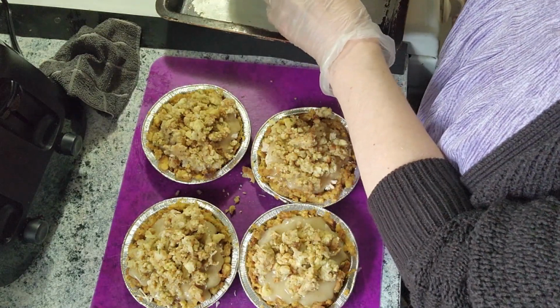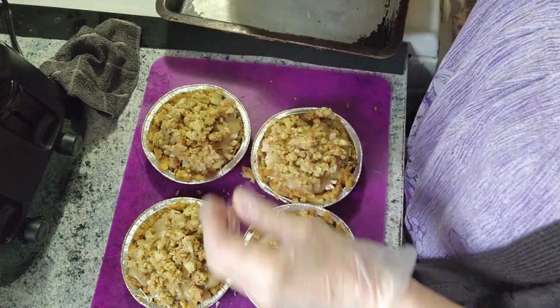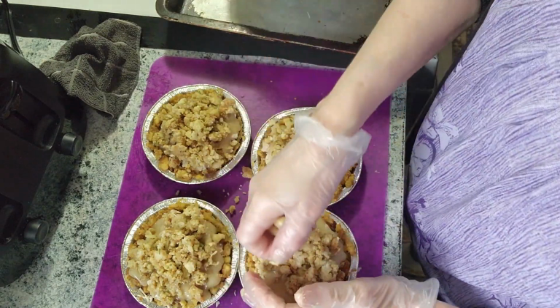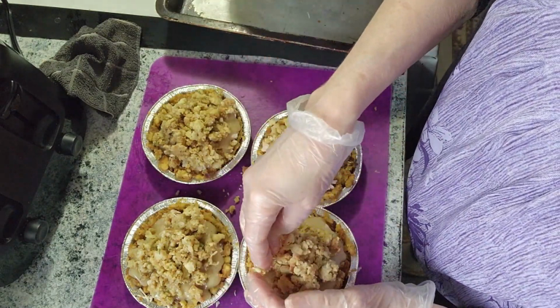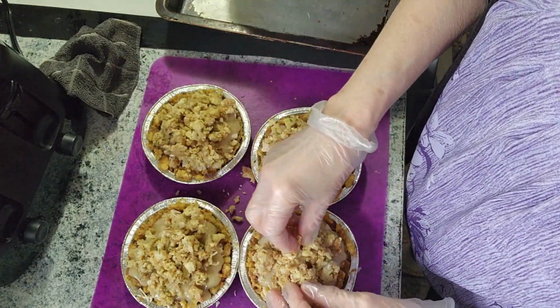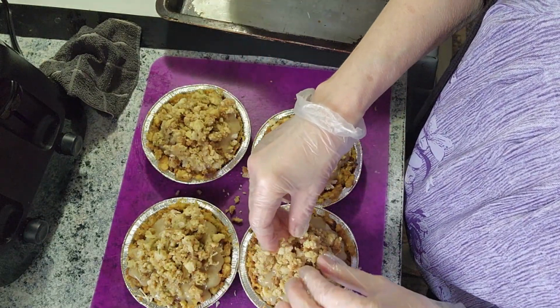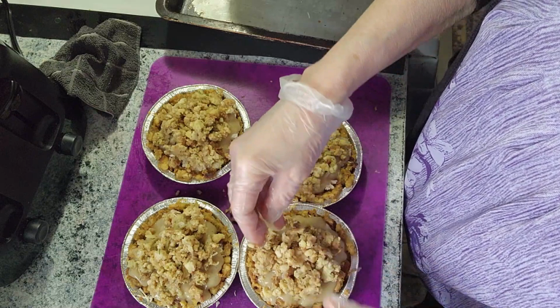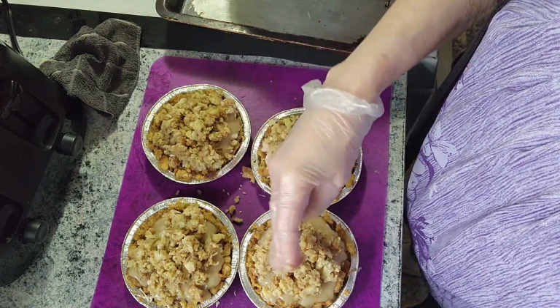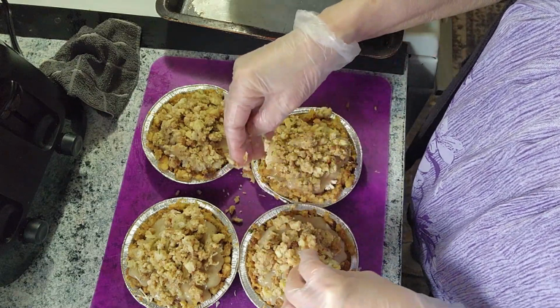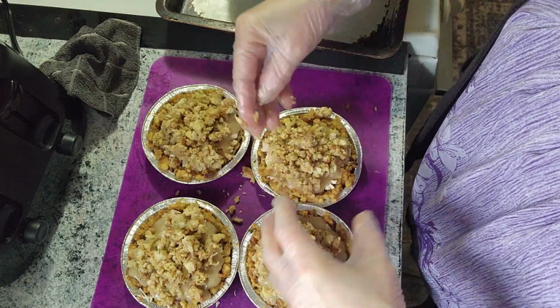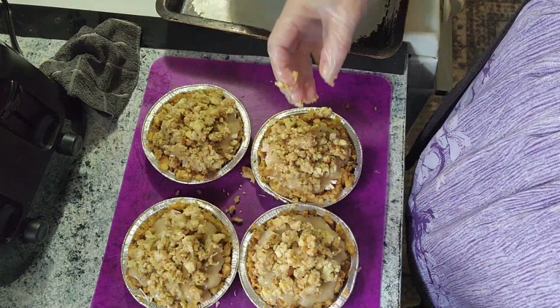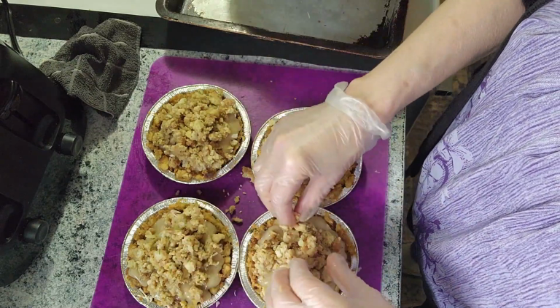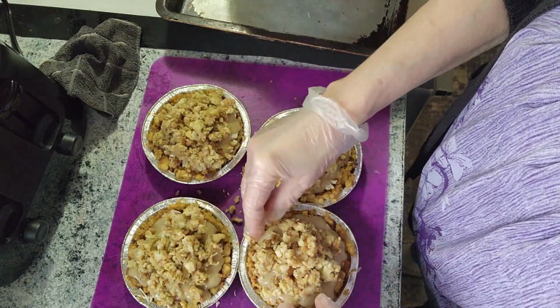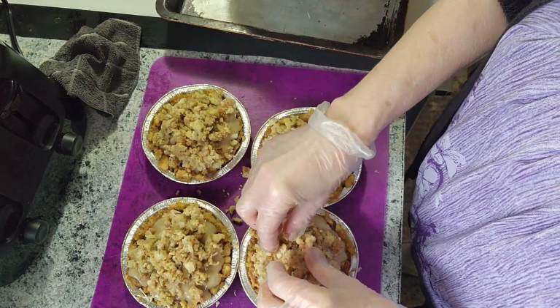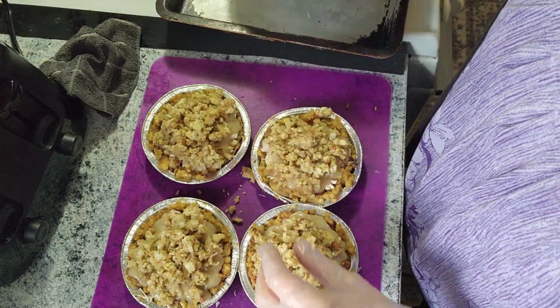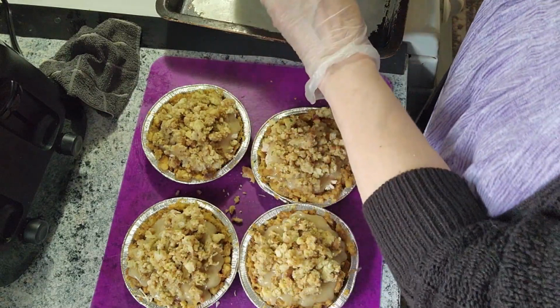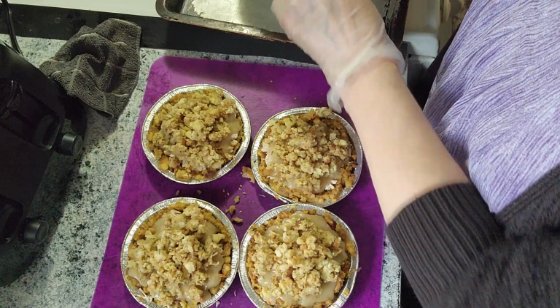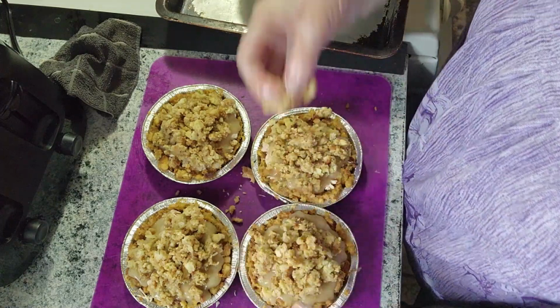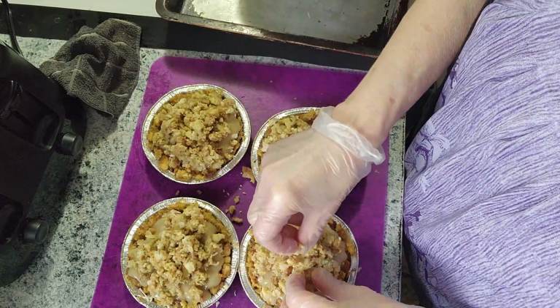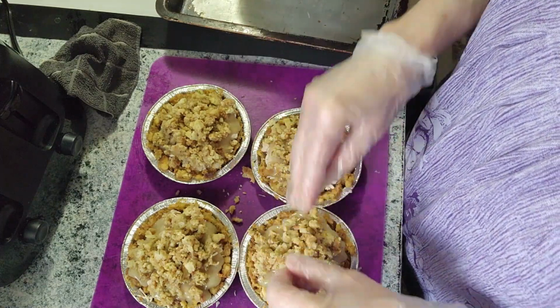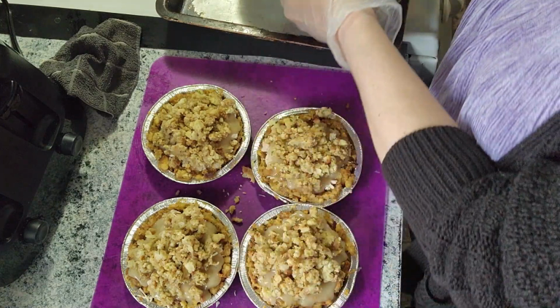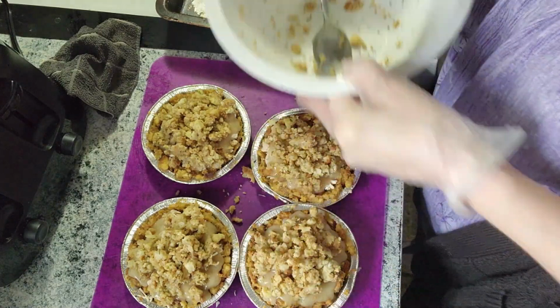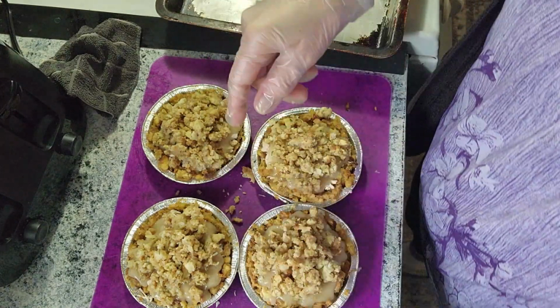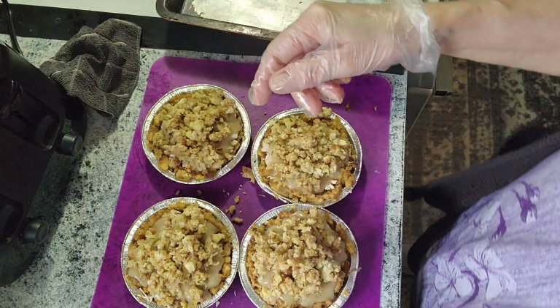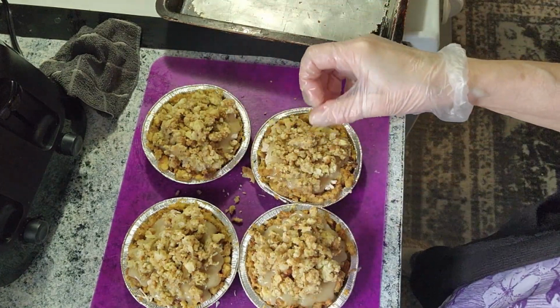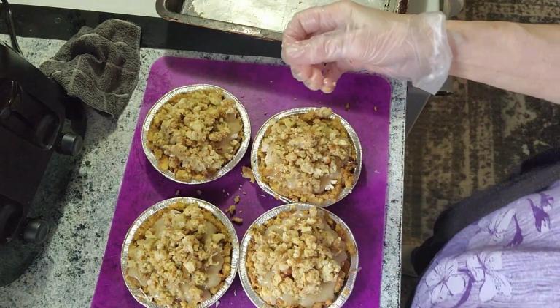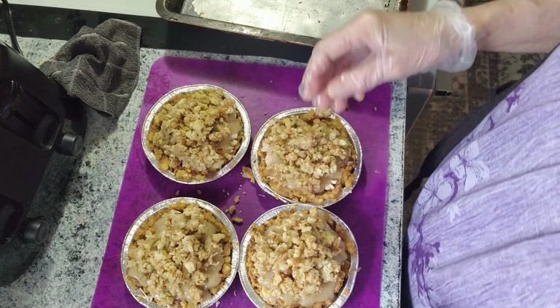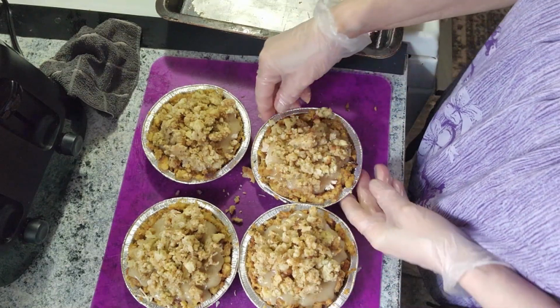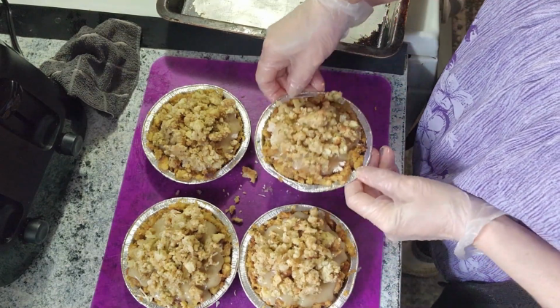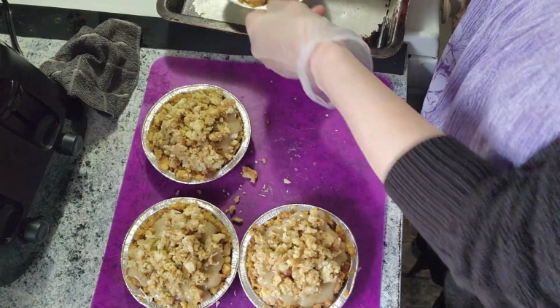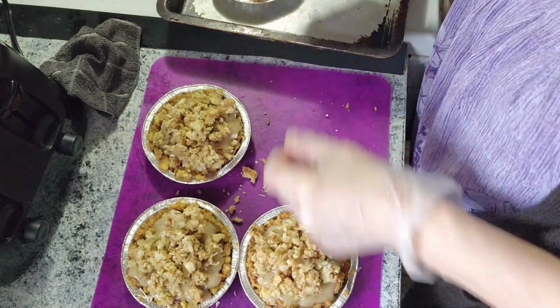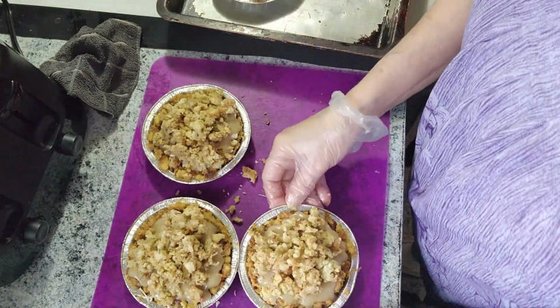And if you want to make a bigger version, you don't have to use mini things — you can put this in one big pie pan. Now we're going to put these back in the oven until they just get warmed up.